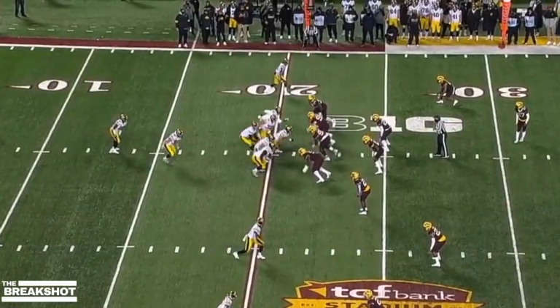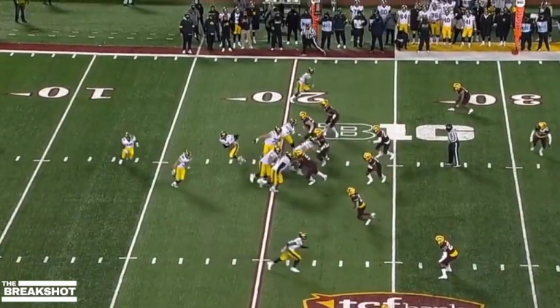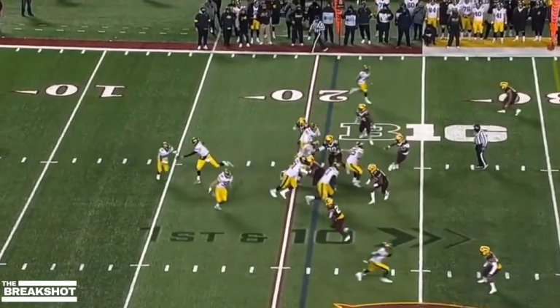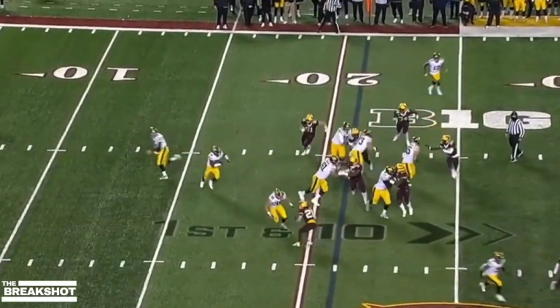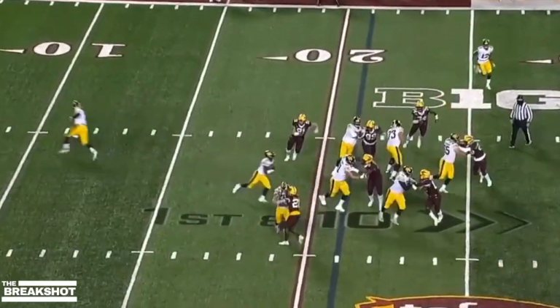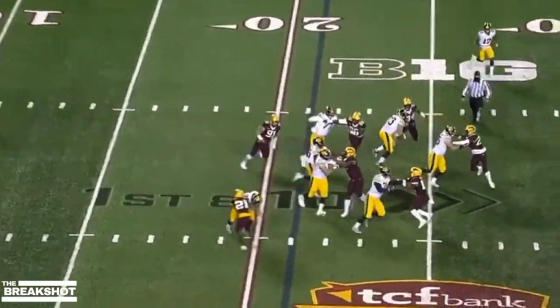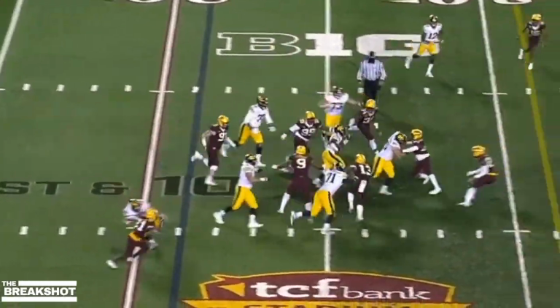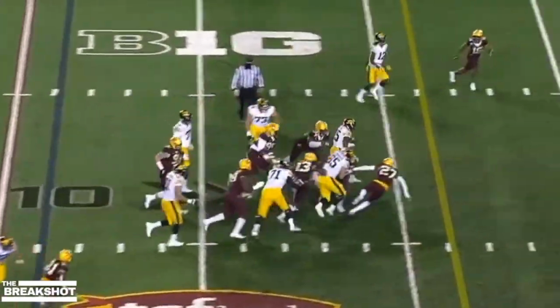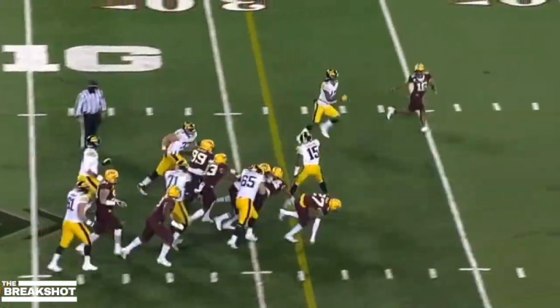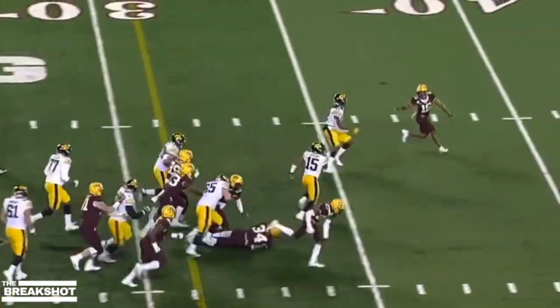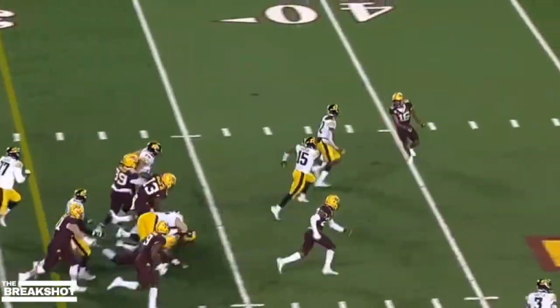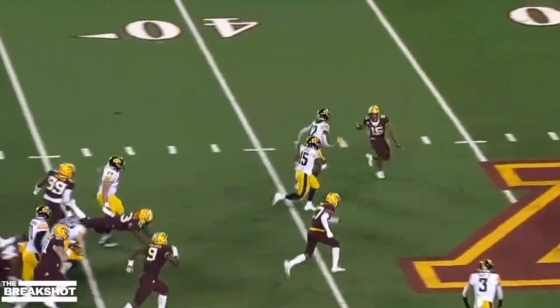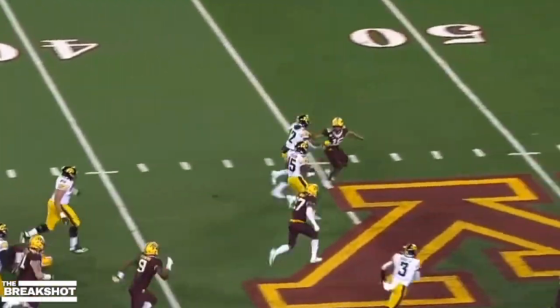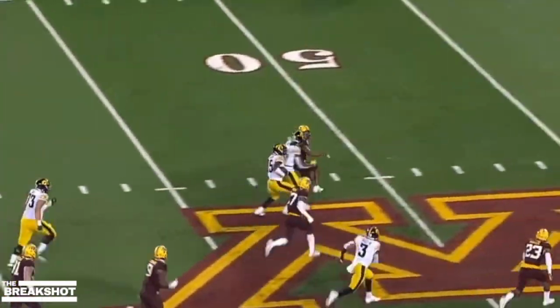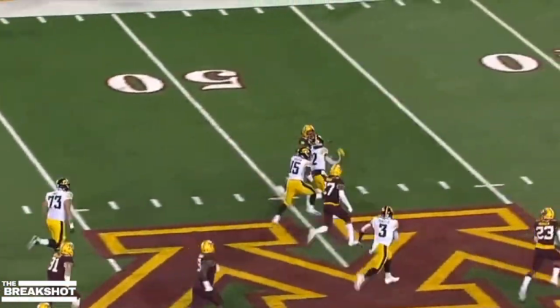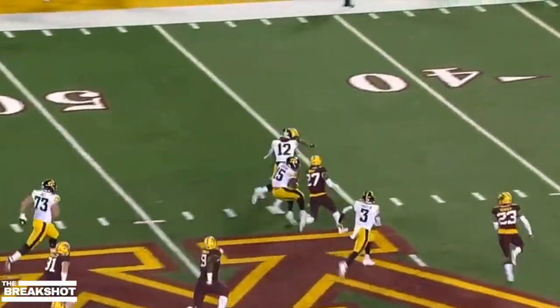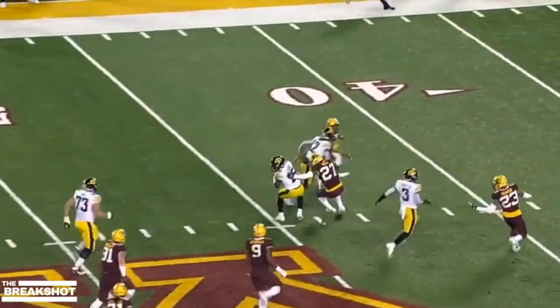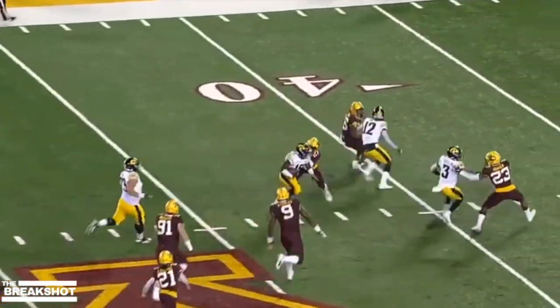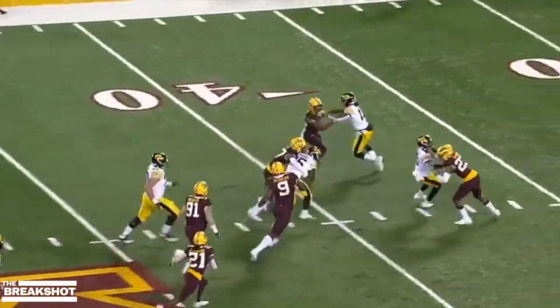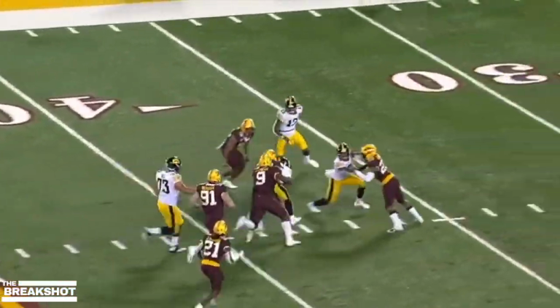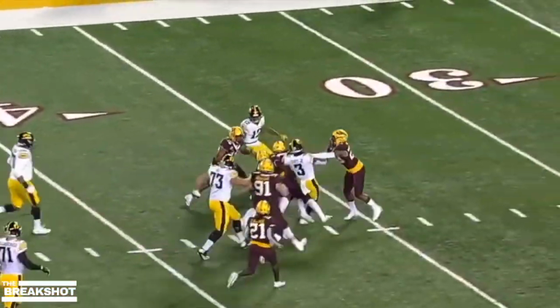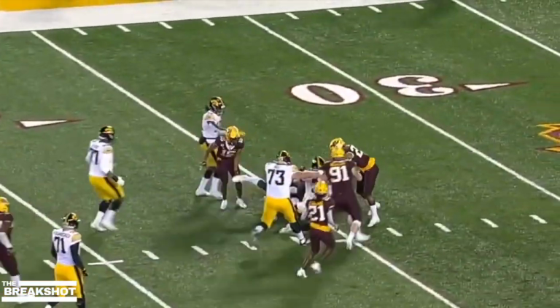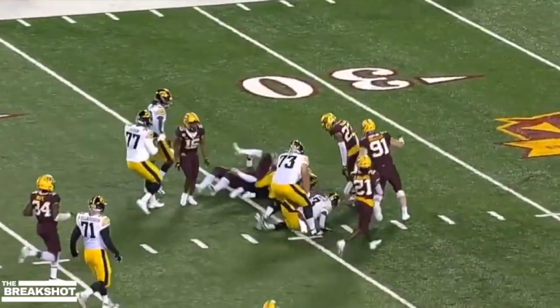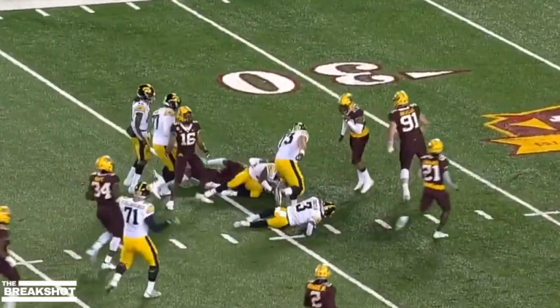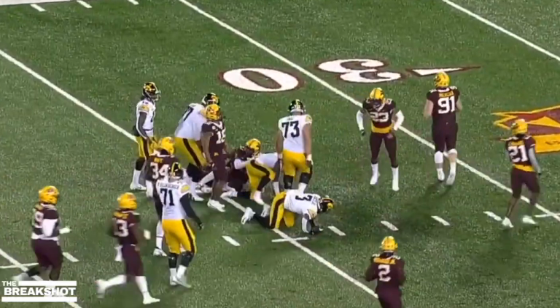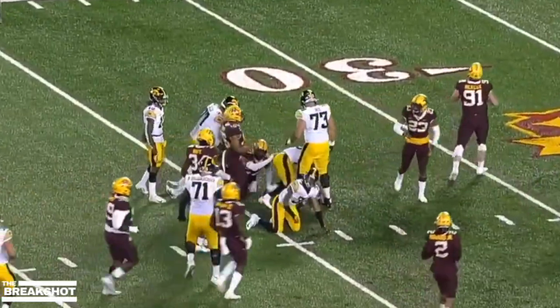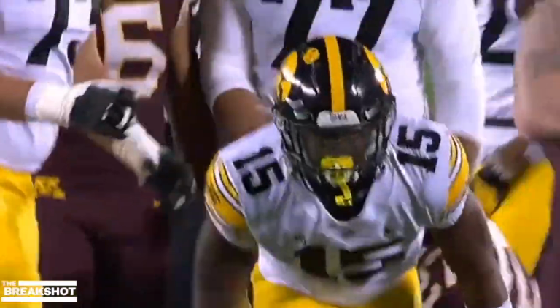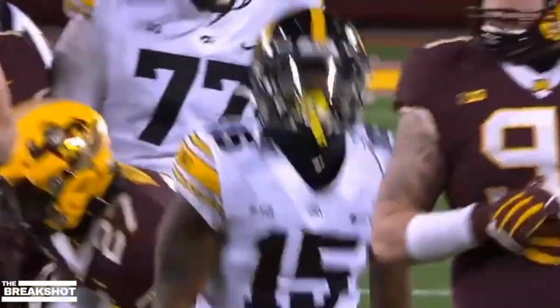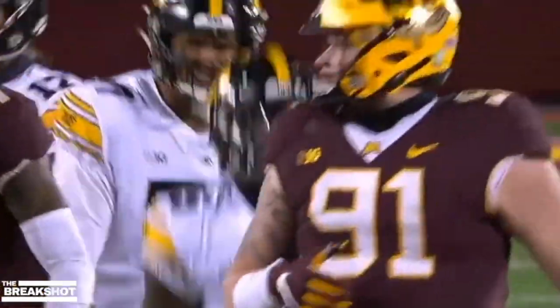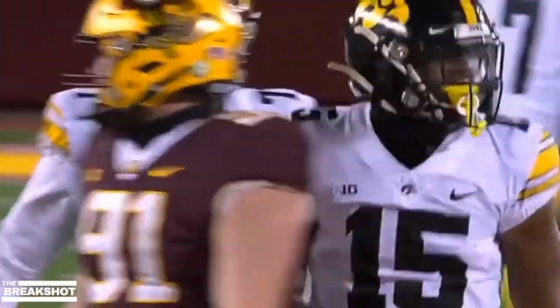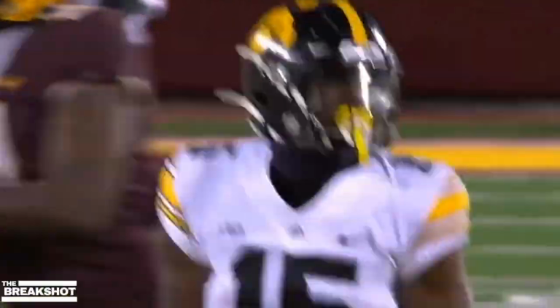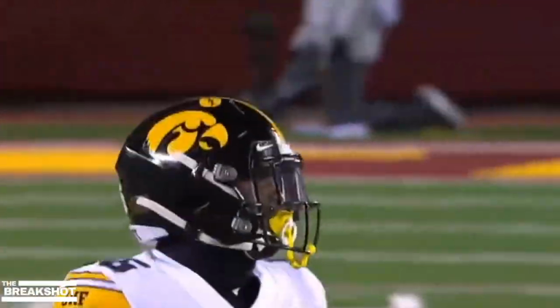Surprising play call. Goodson has a hole, stays on his feet. He's past midfield with a convoy. Finally dragged down — what a nice run for this sophomore, Tyler Goodson.